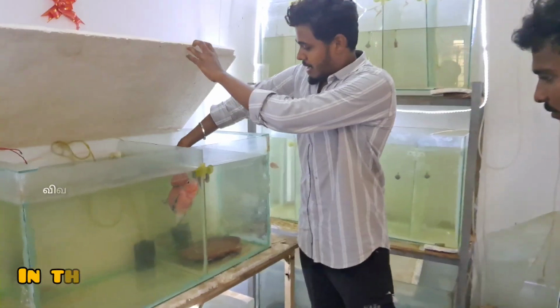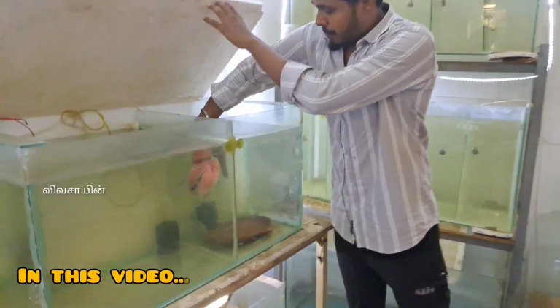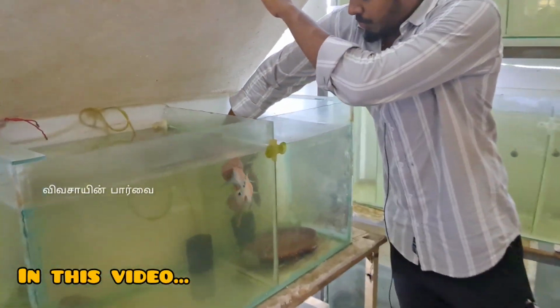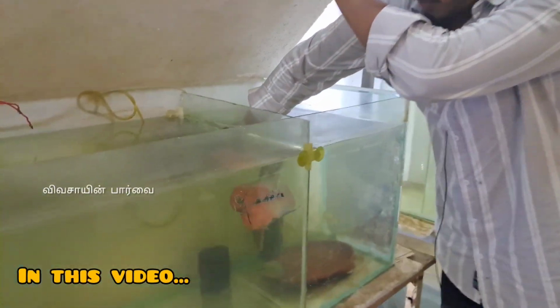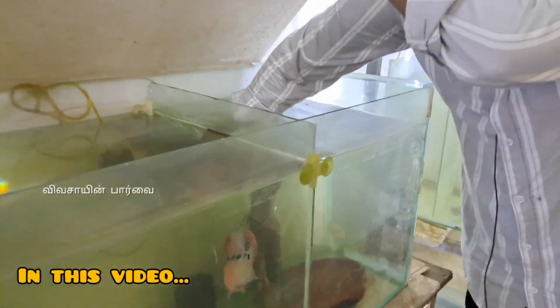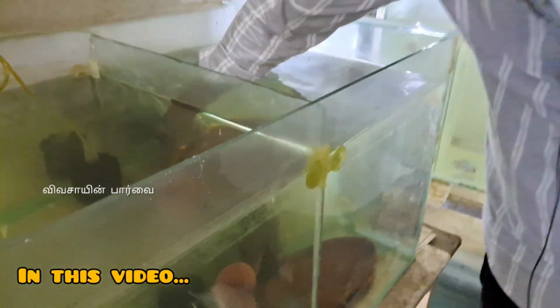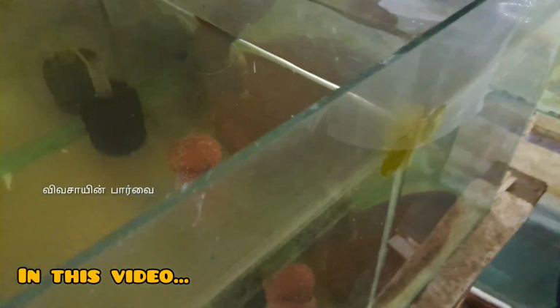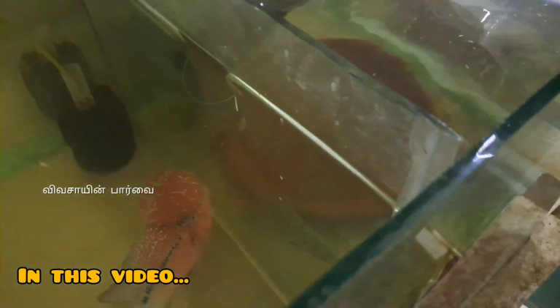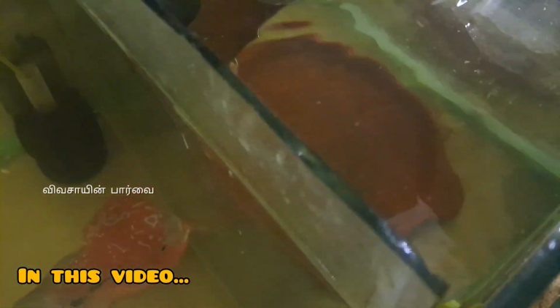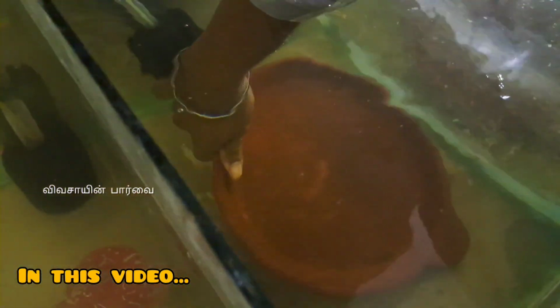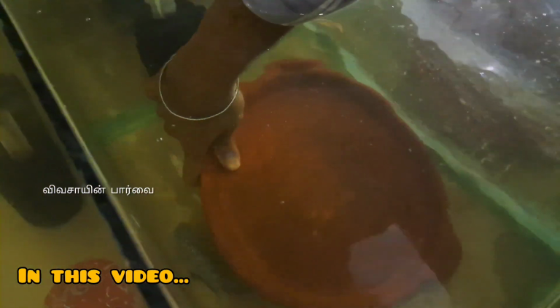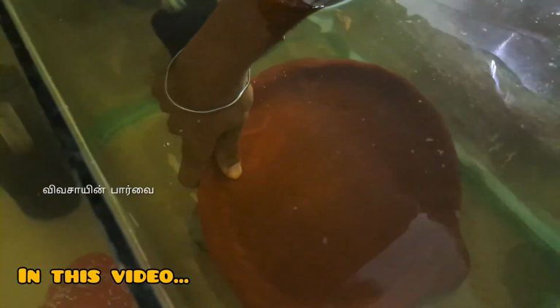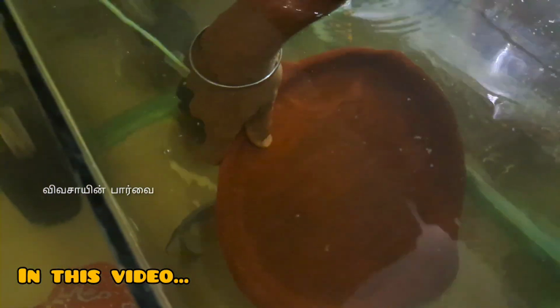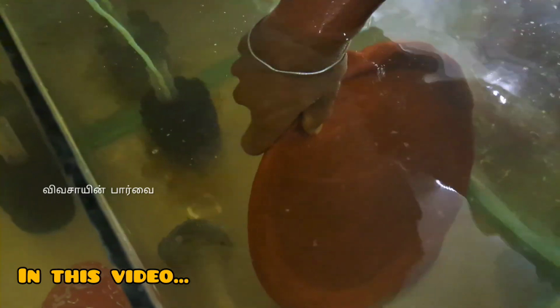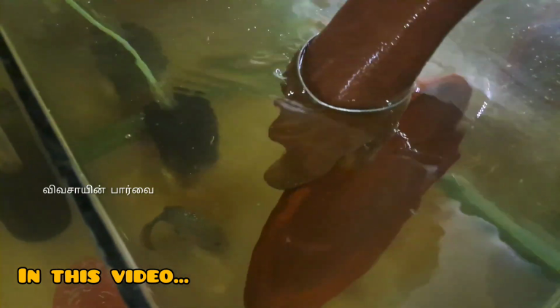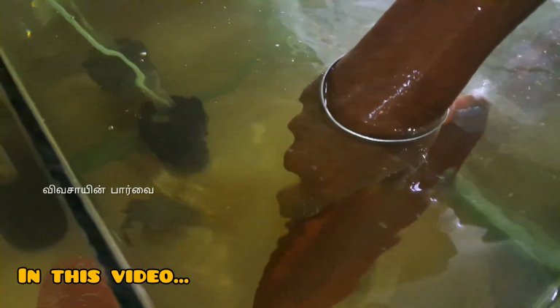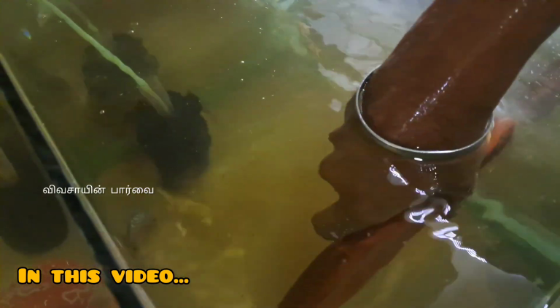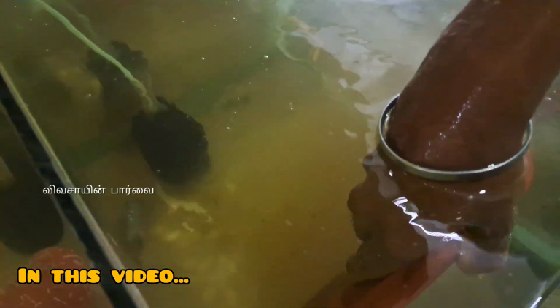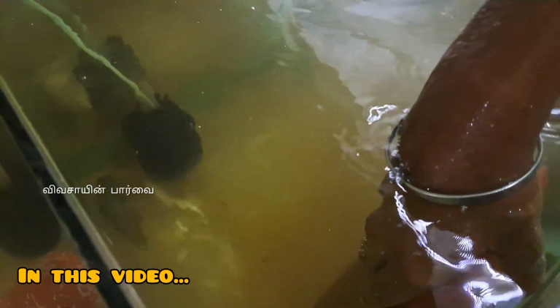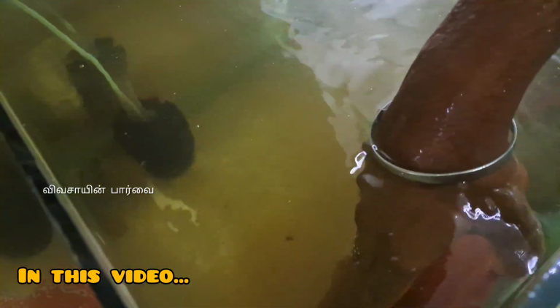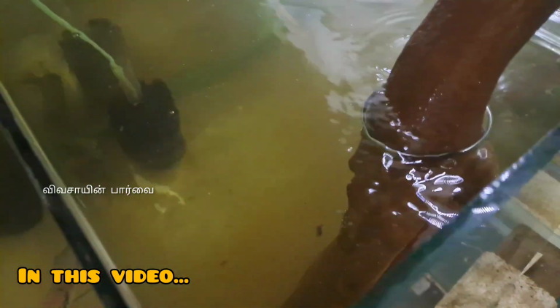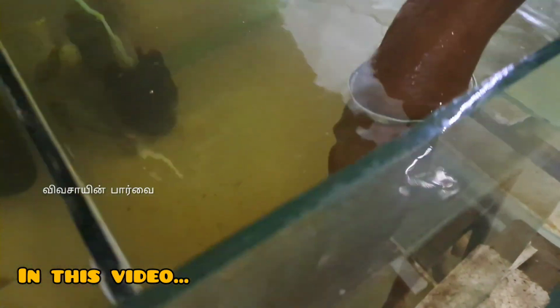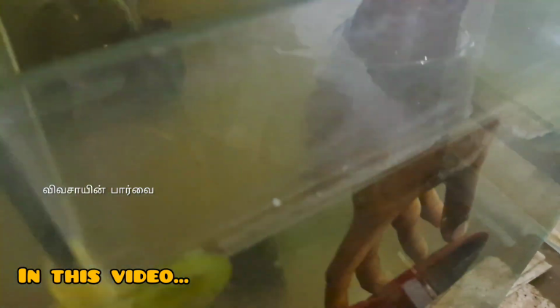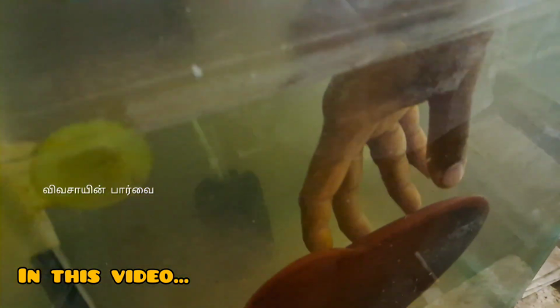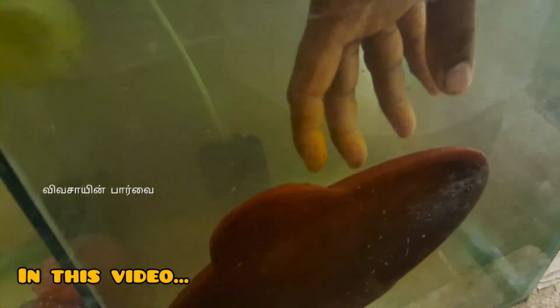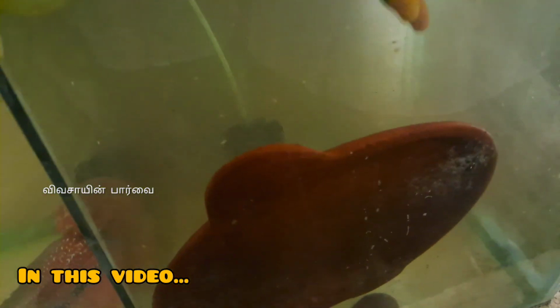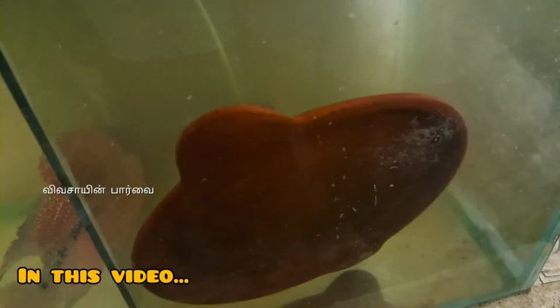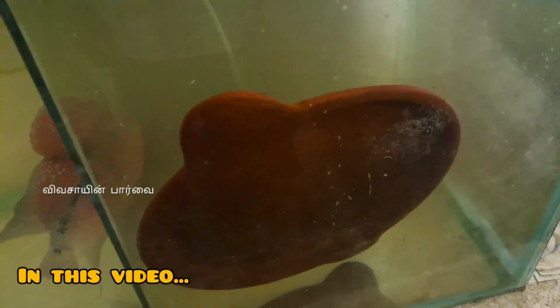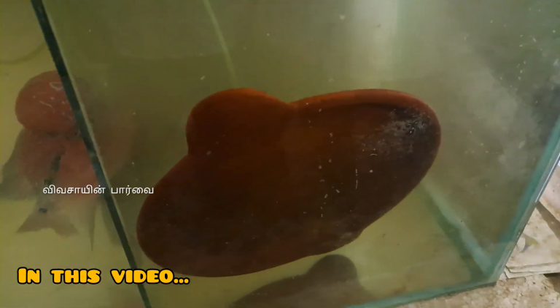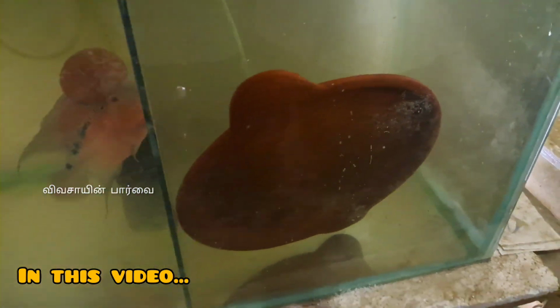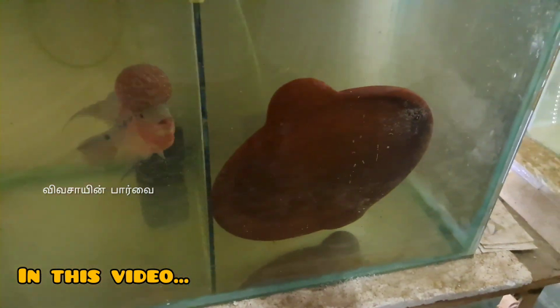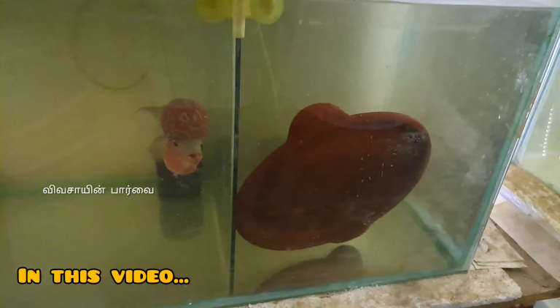We have done this with the egg, and we will have to keep it in the position. See, if we keep it in the position, the egg is elongated.